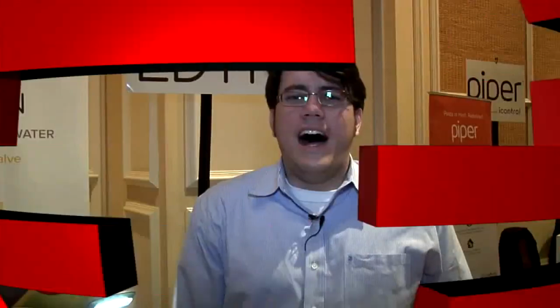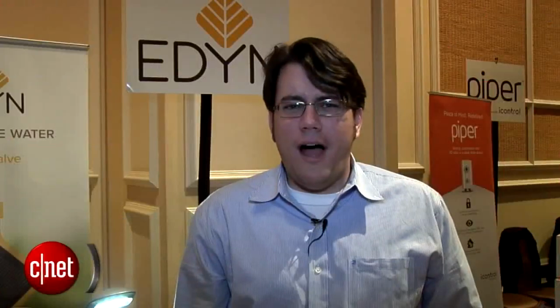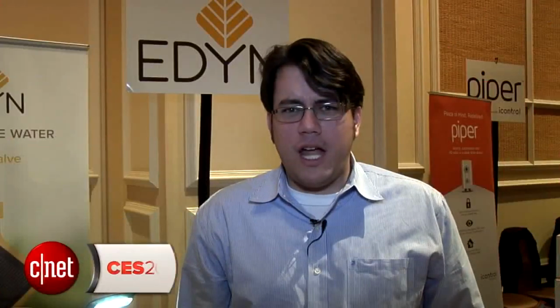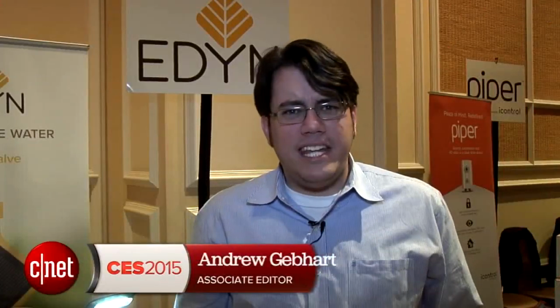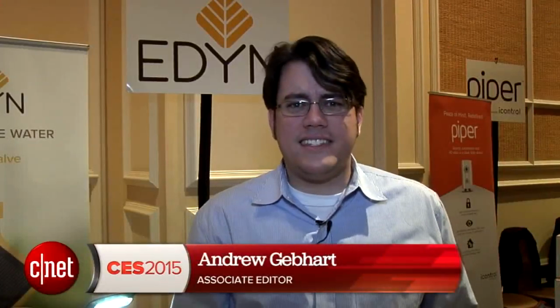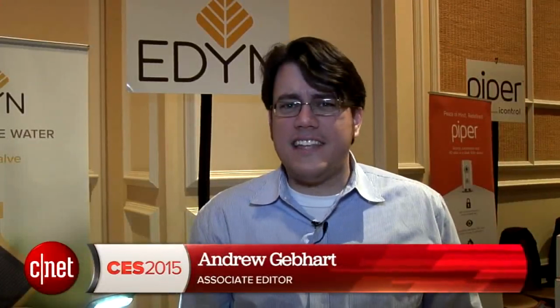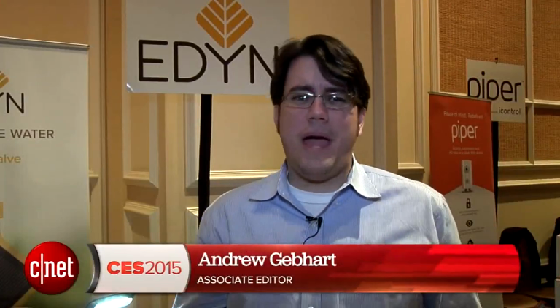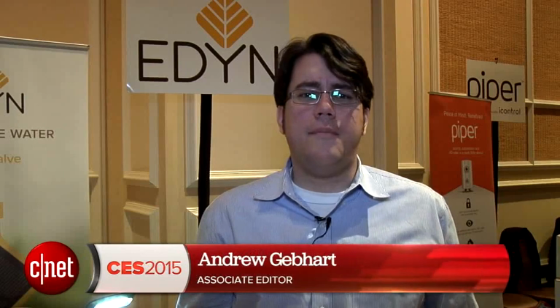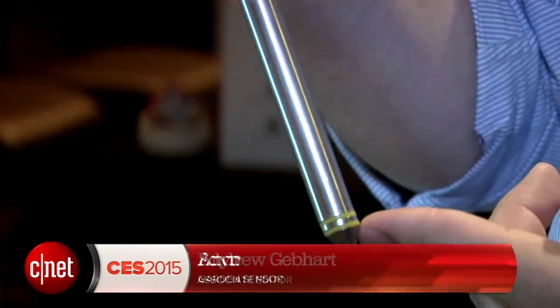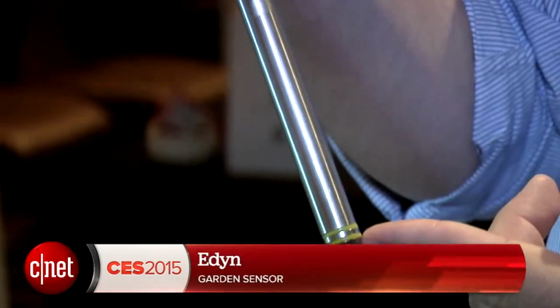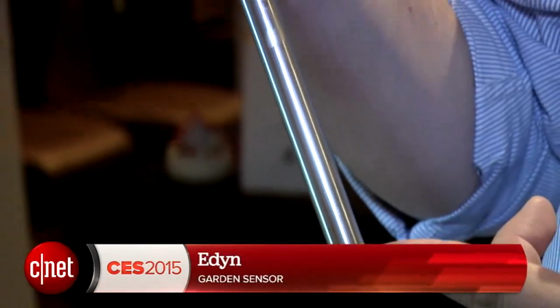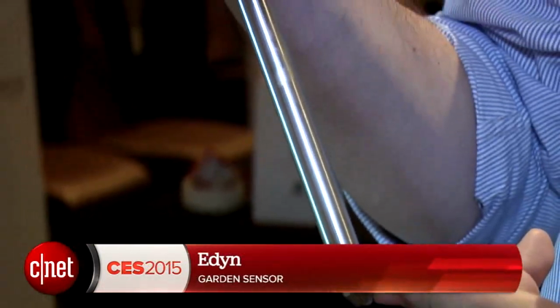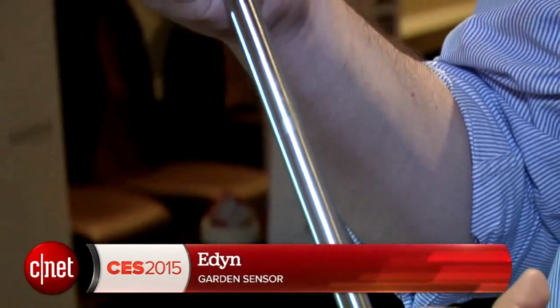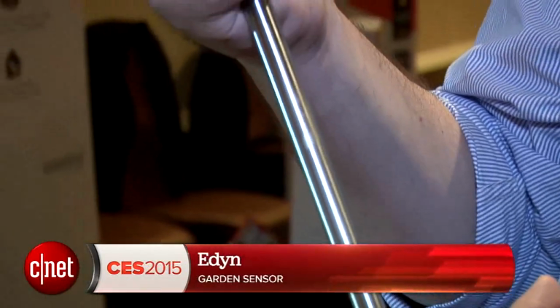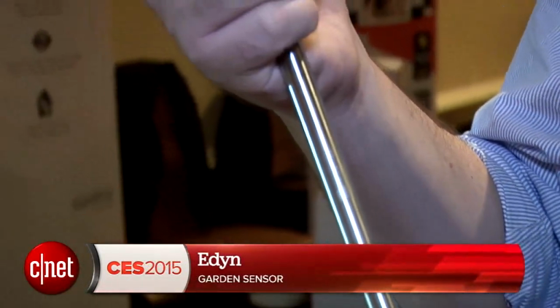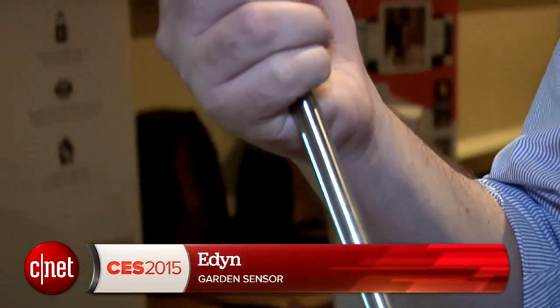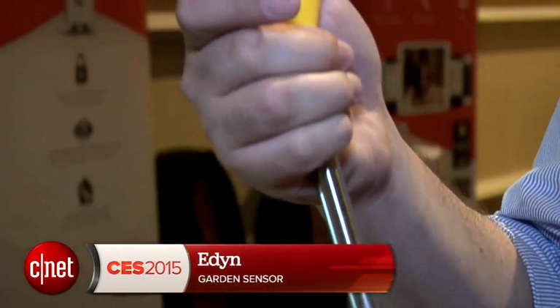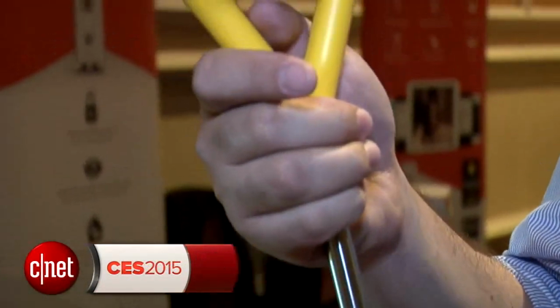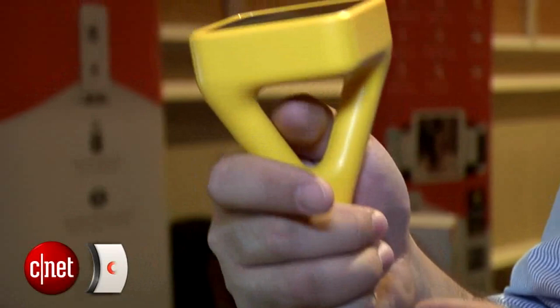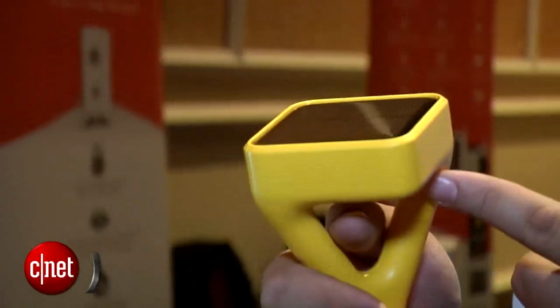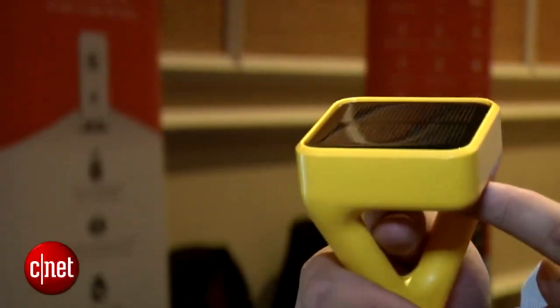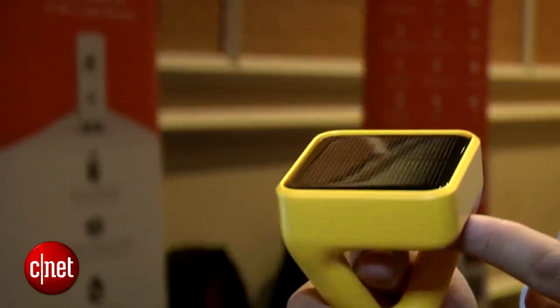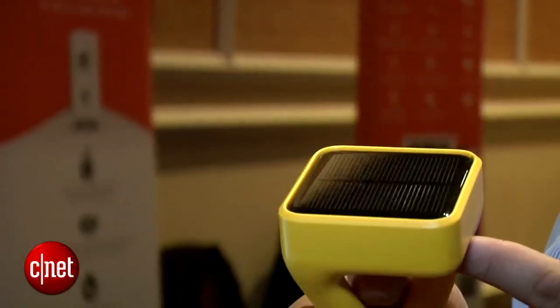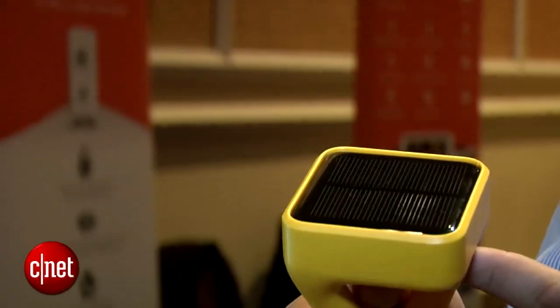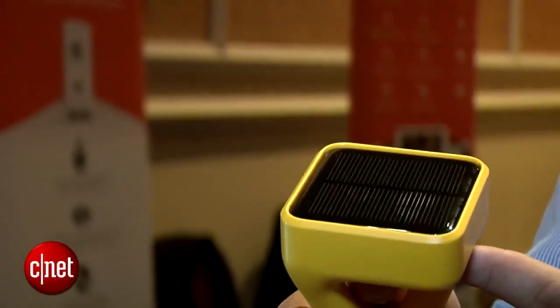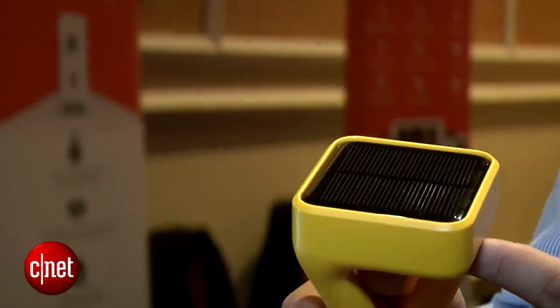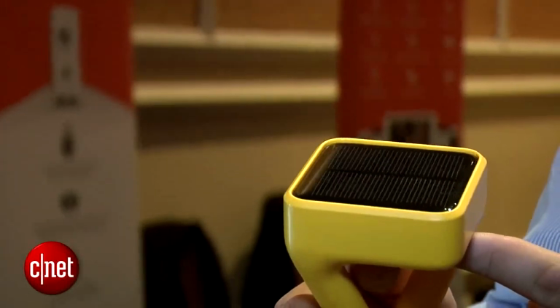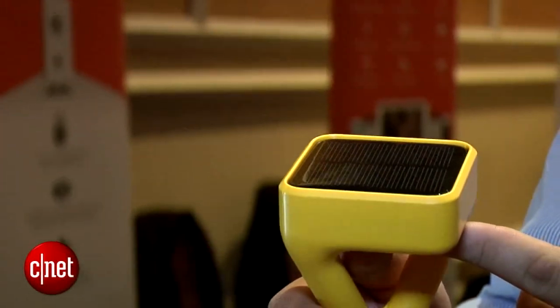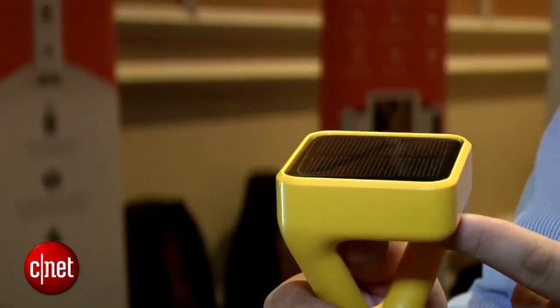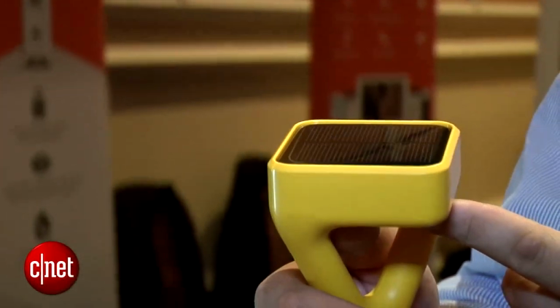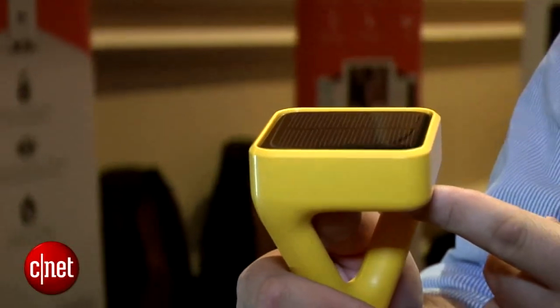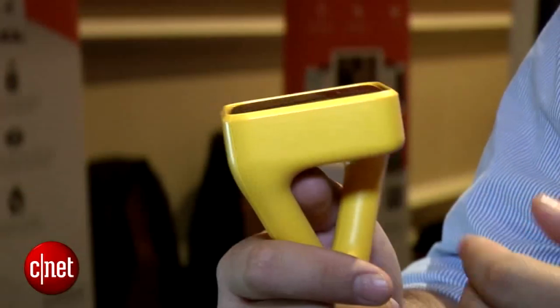Hi, I'm Andrew Gebhardt here at CES at the Pepcom press event. I'm taking a look at the Eden Garden sensor. This sensor was invented by Jason Aramburu, it was designed by Eve Behar, and it looks cool.